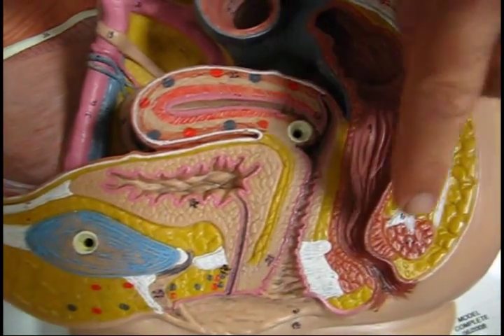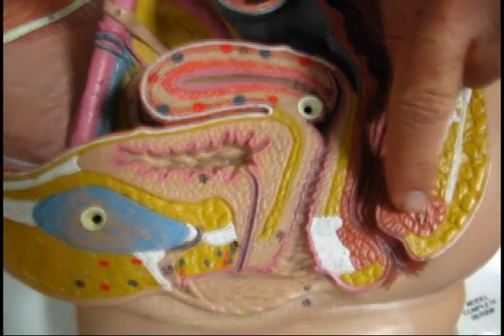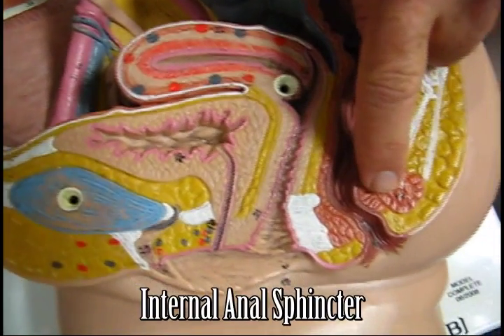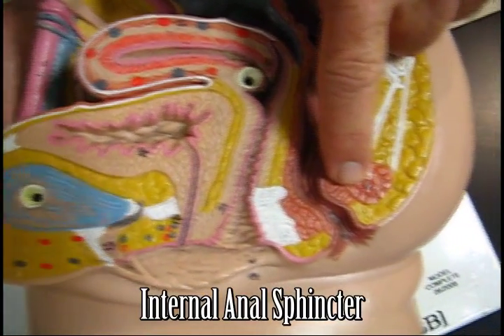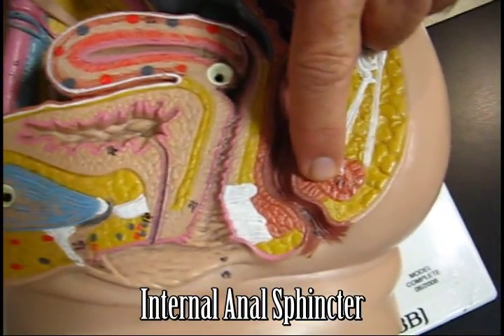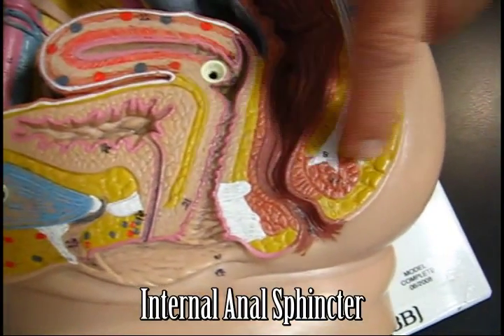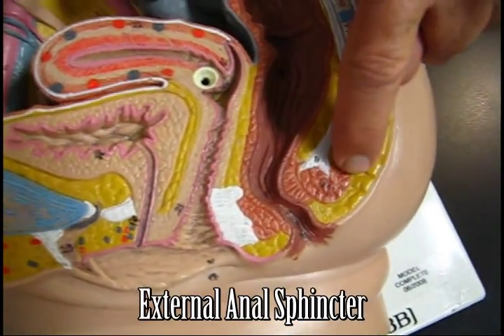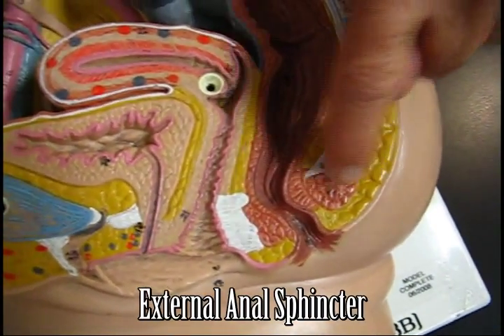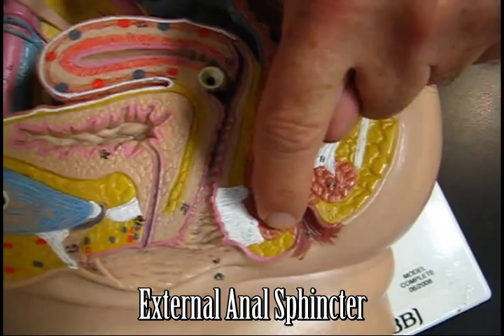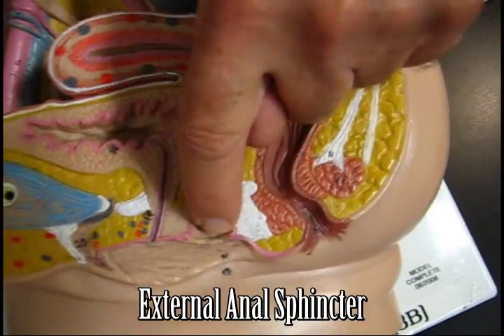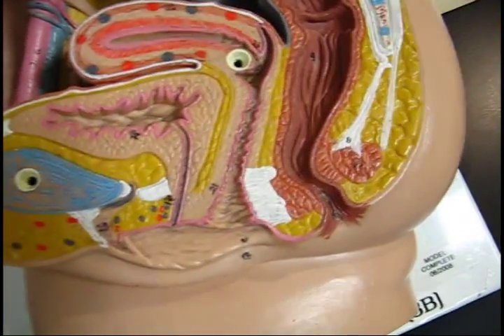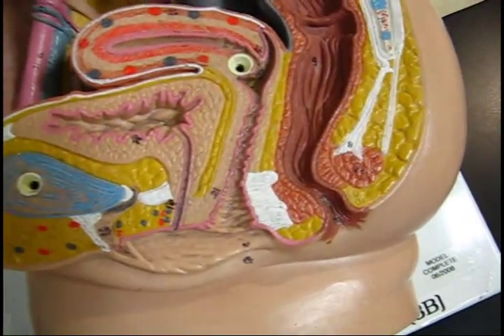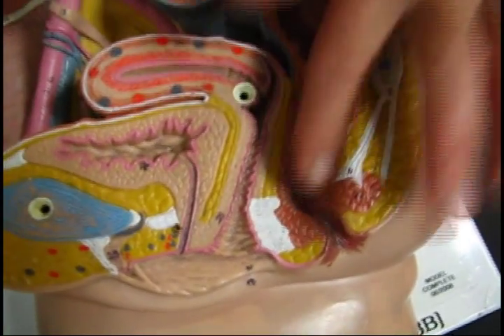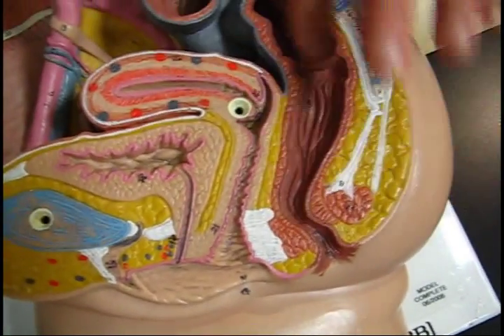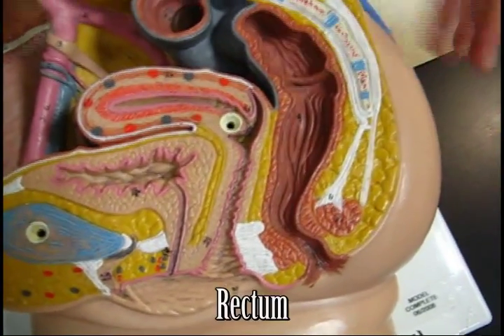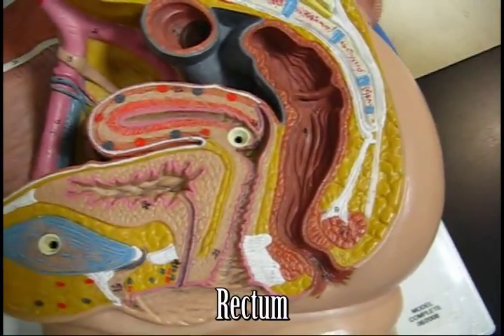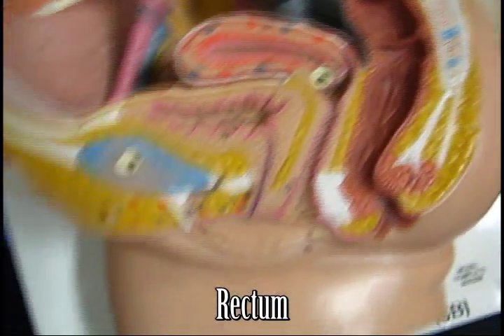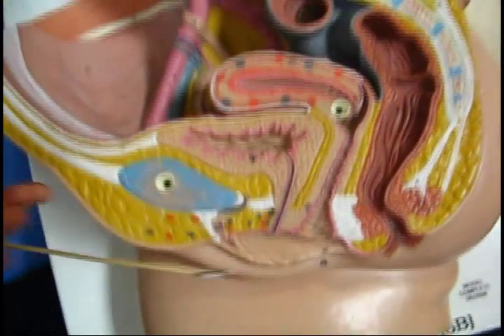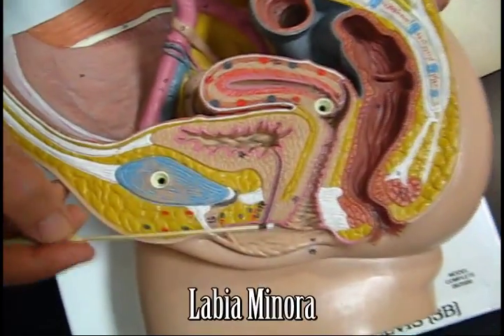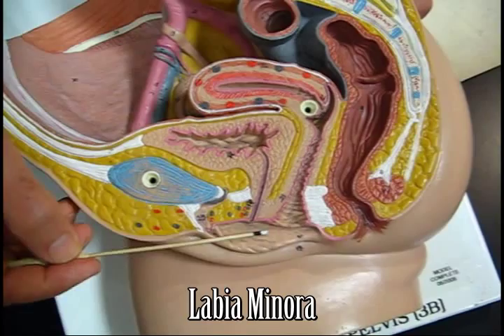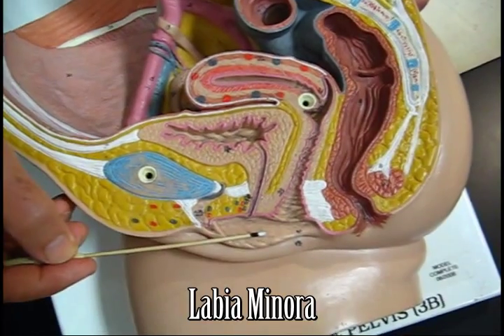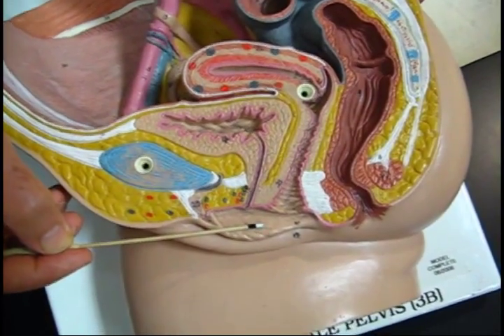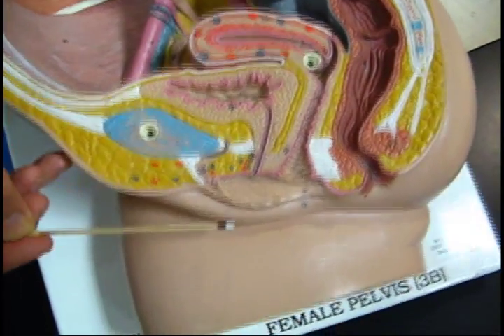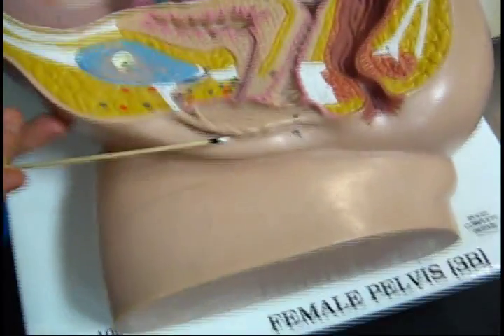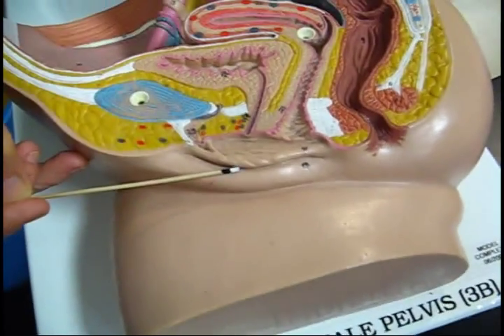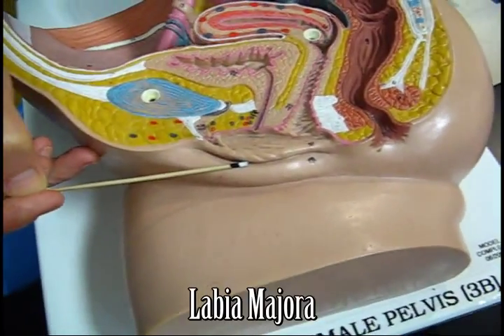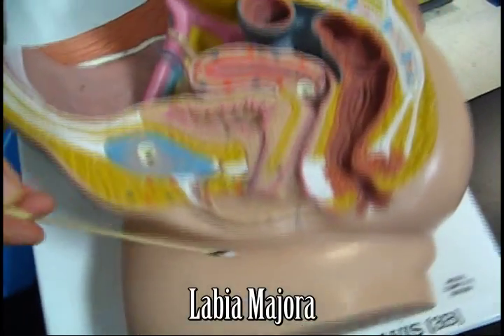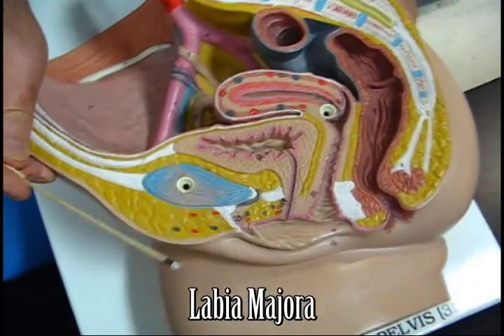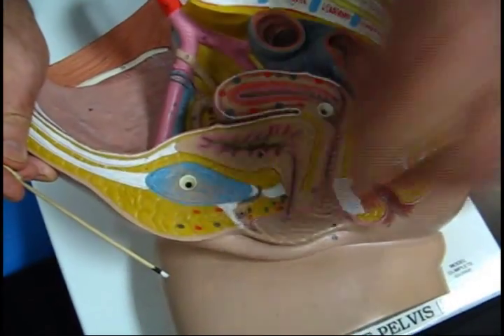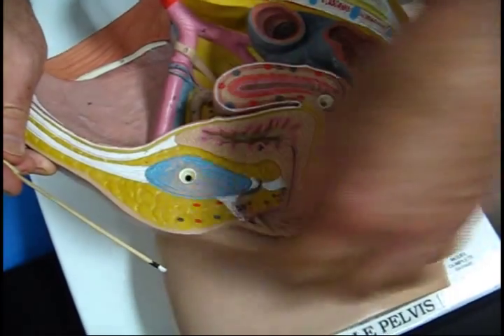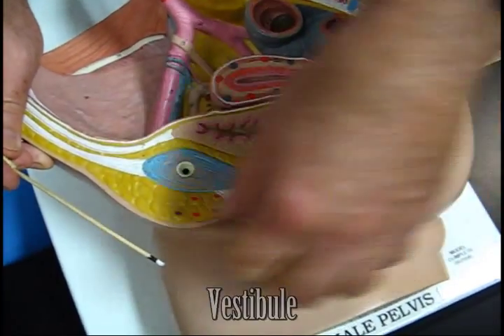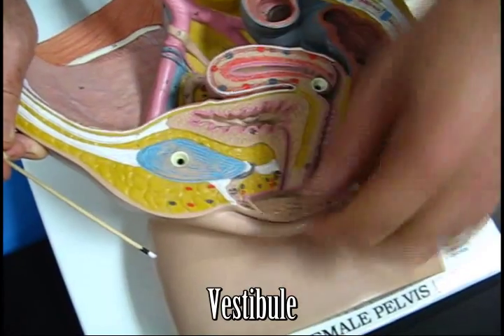There is the internal anal sphincter, the external, internal, external. There's again the rectum. There's the labia — the minora and the majora. The whole thing here would be the vestibule.